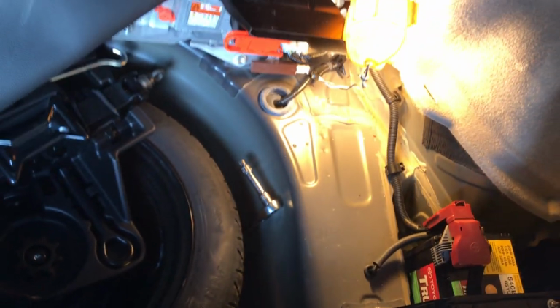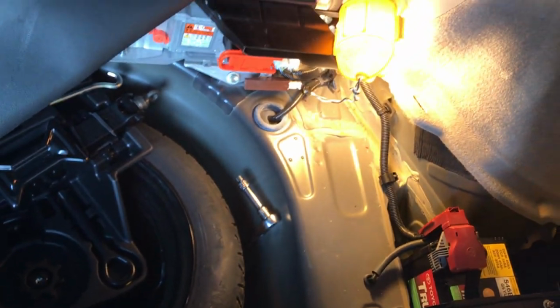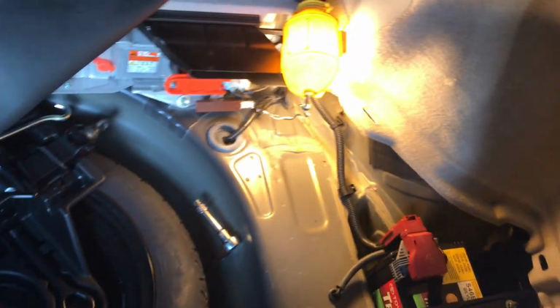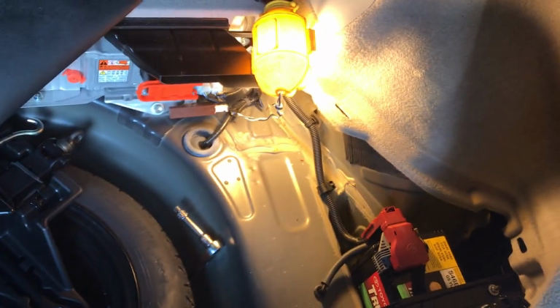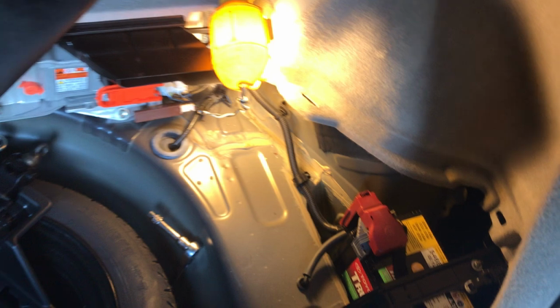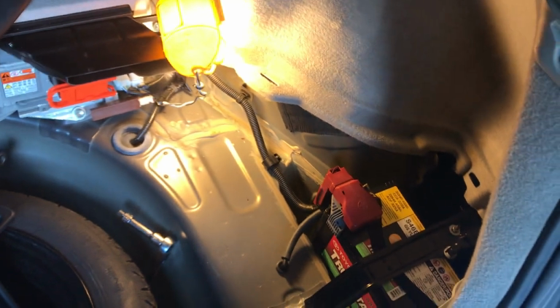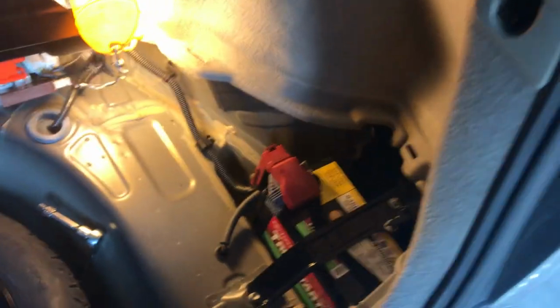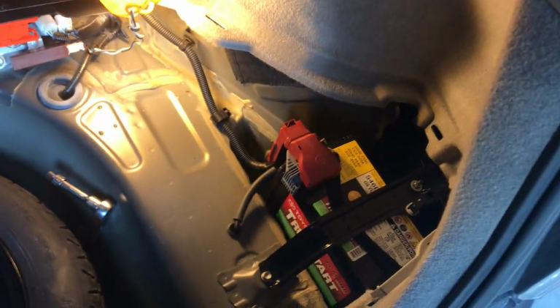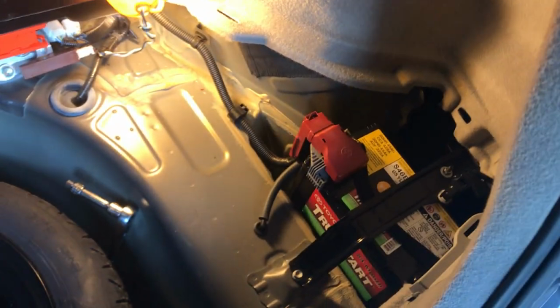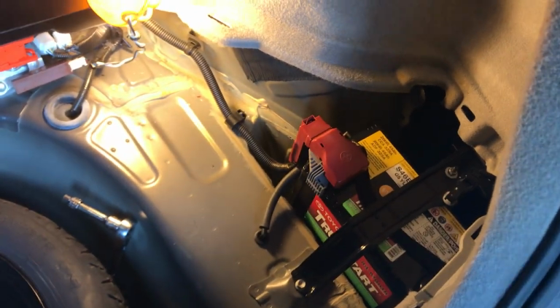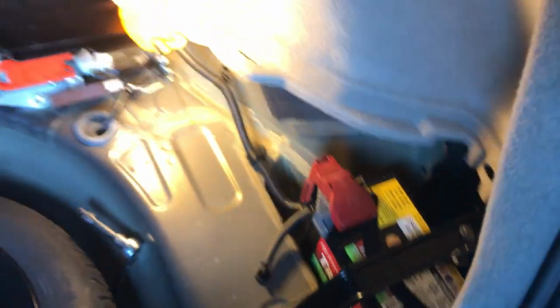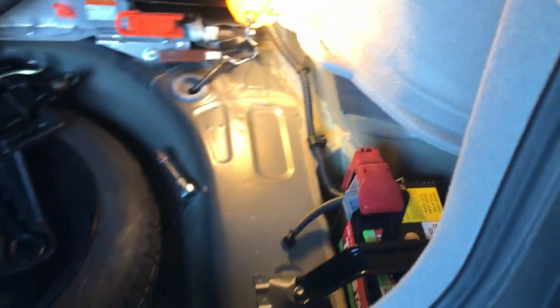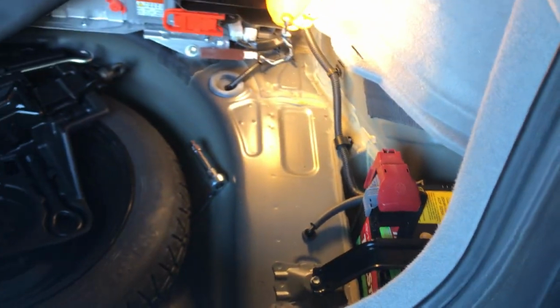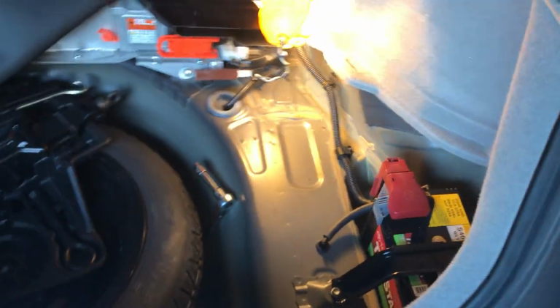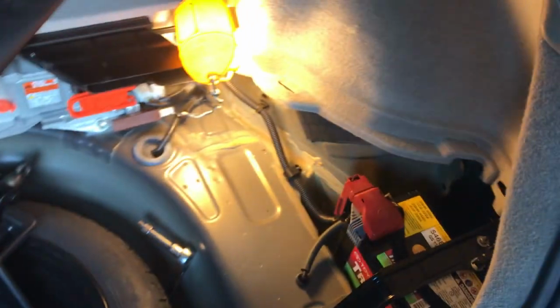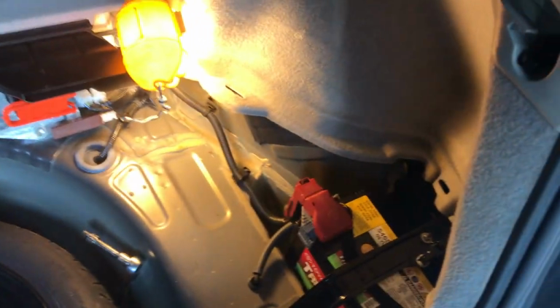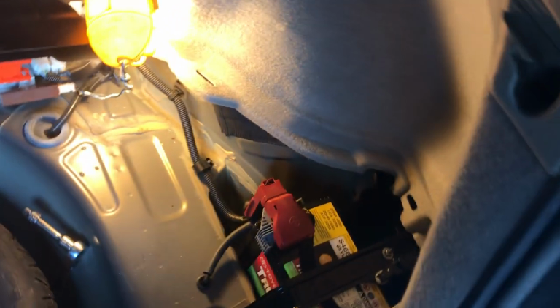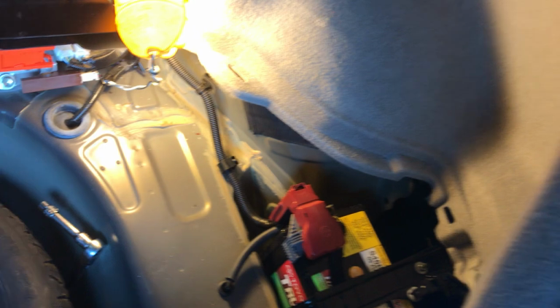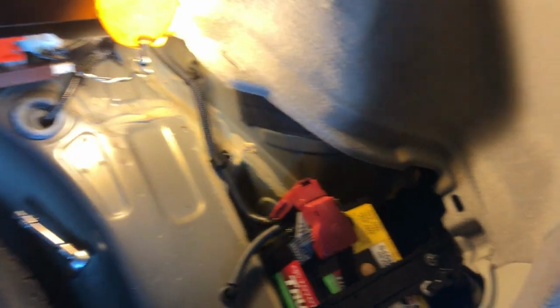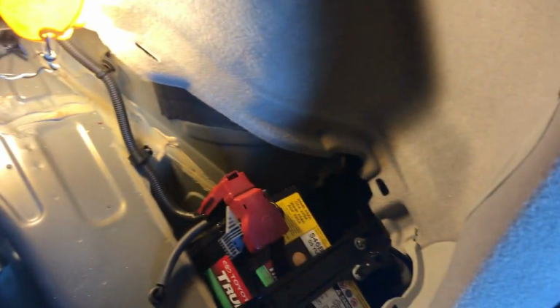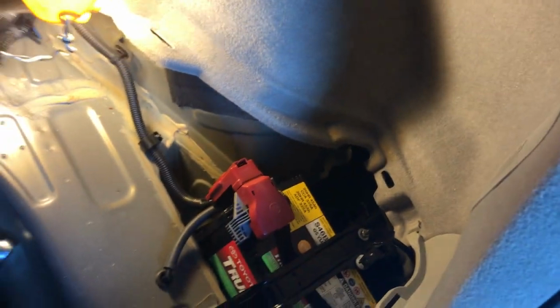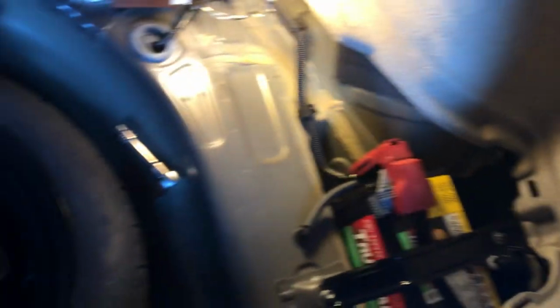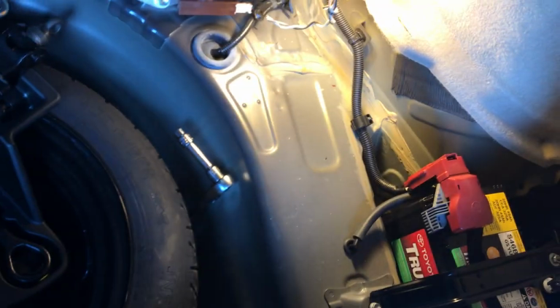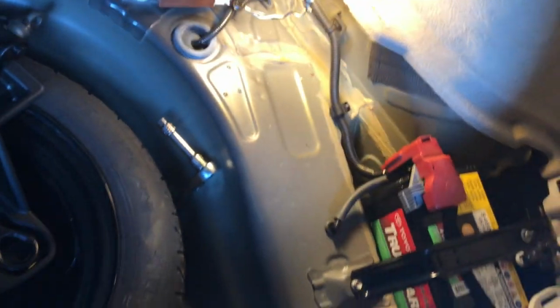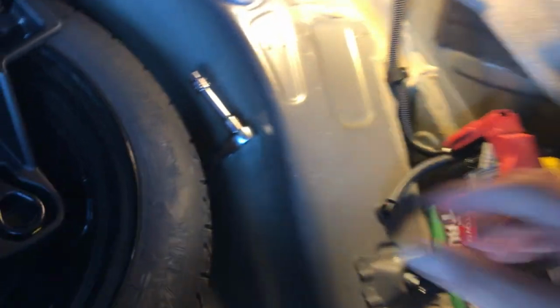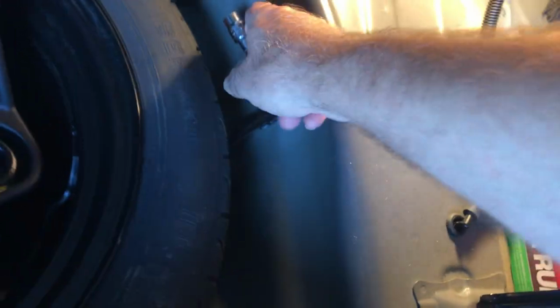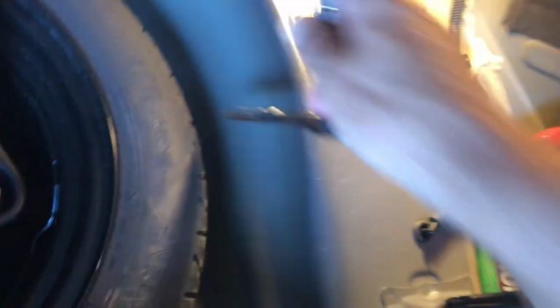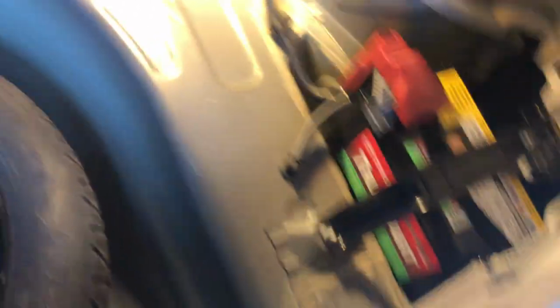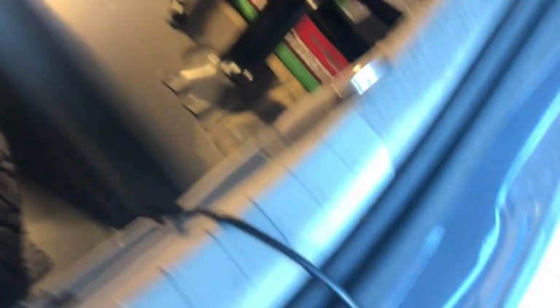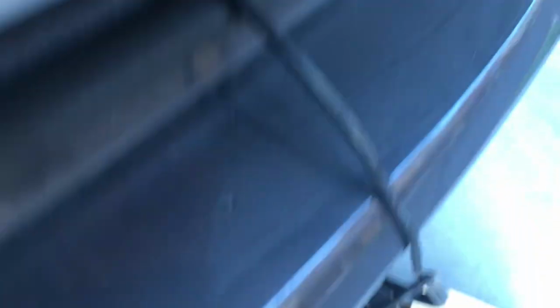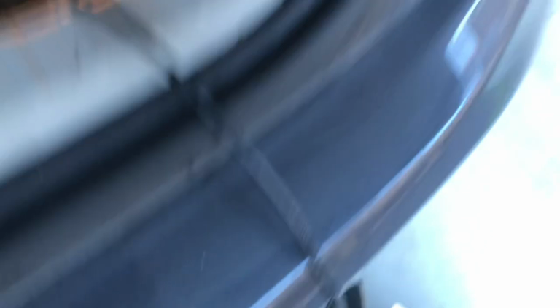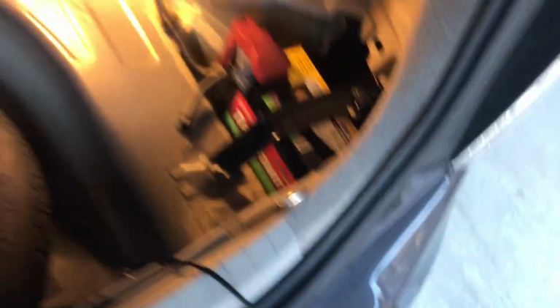Seeing as I can't find that cover — don't know where it went — suffice it to say that you put the covers back on, take your tools out of the car, and the battery is installed.